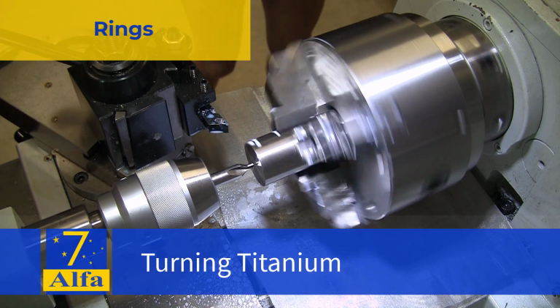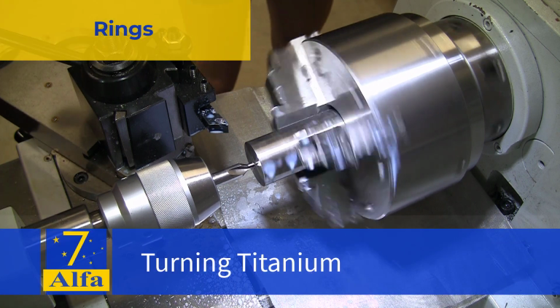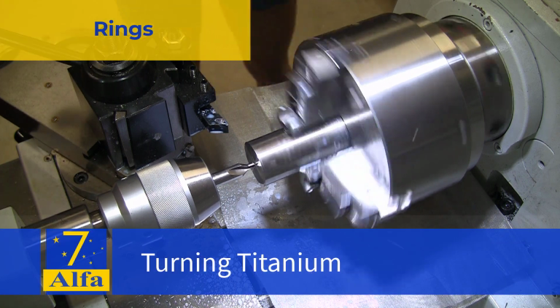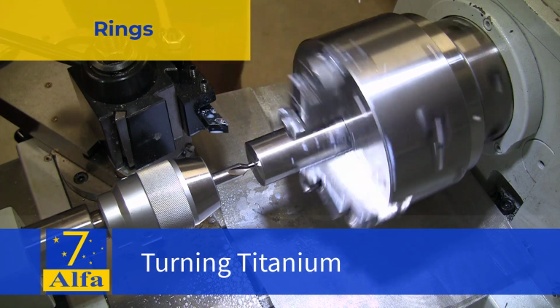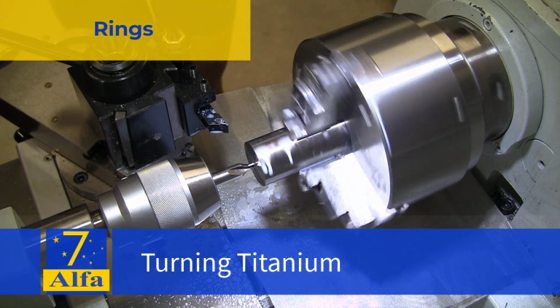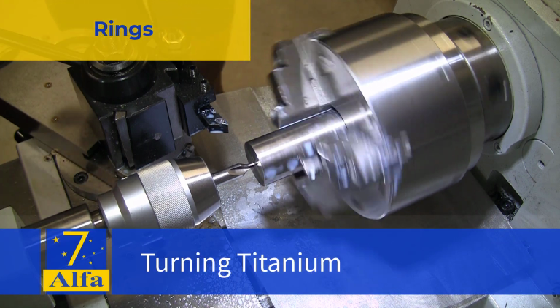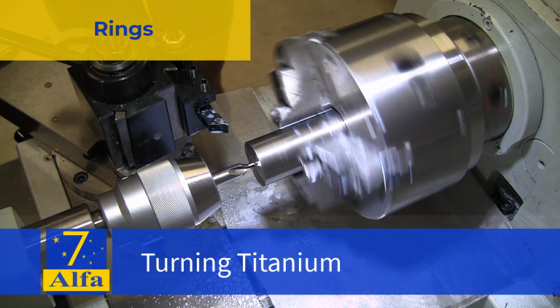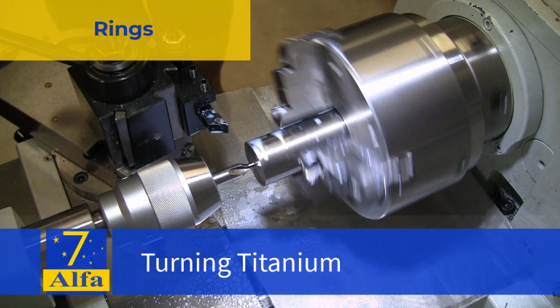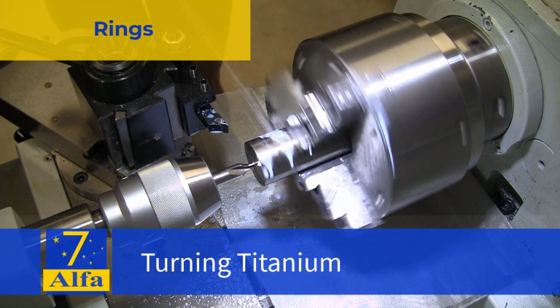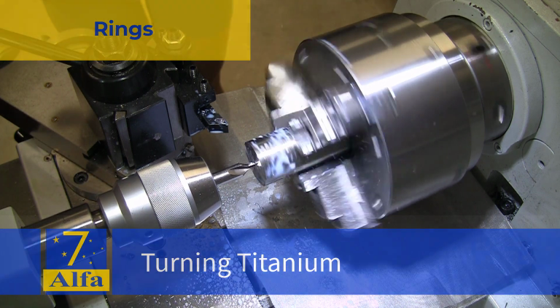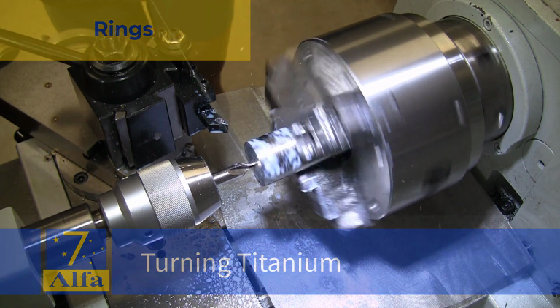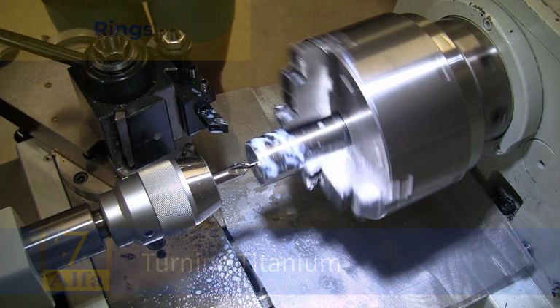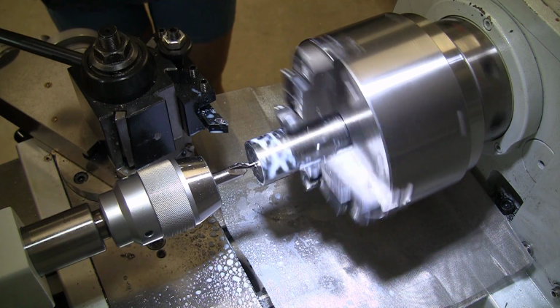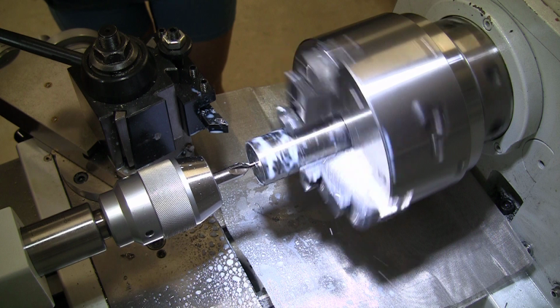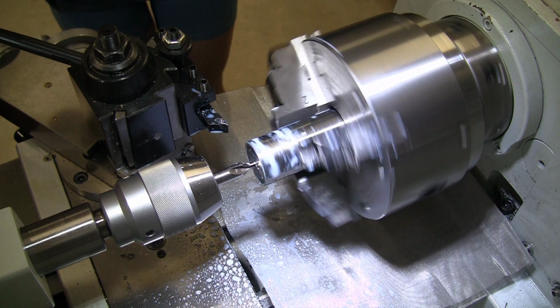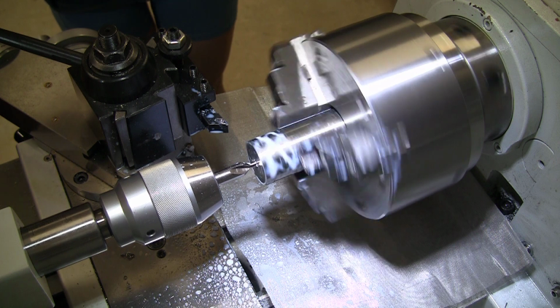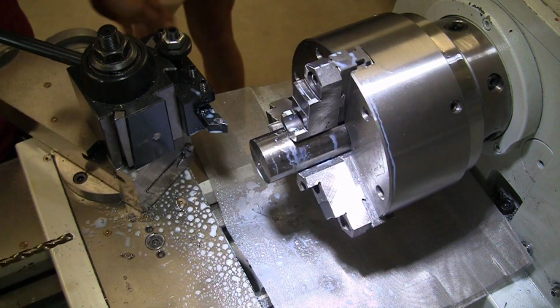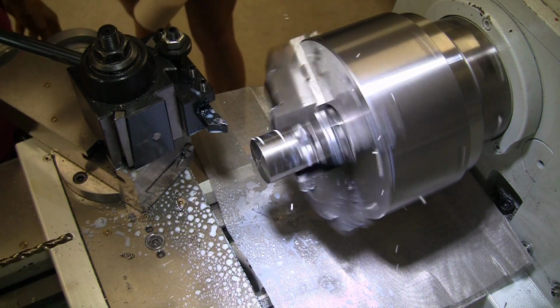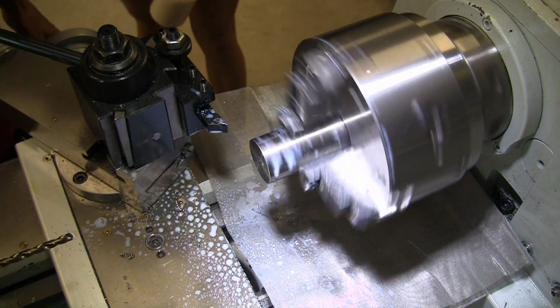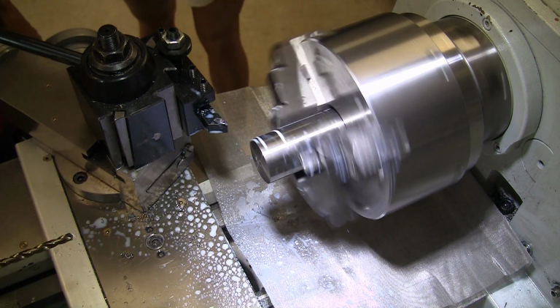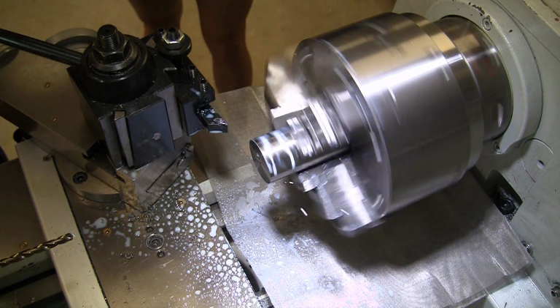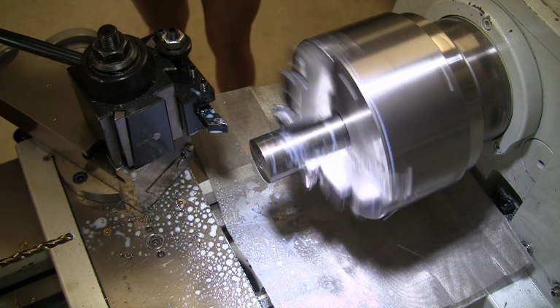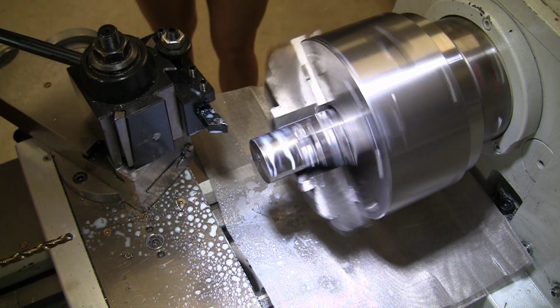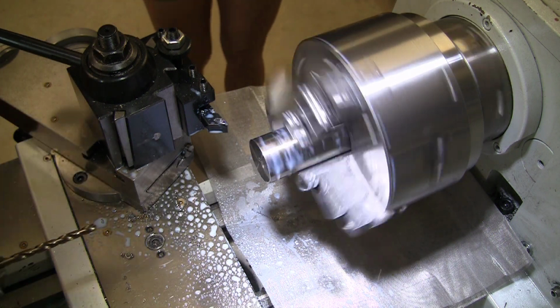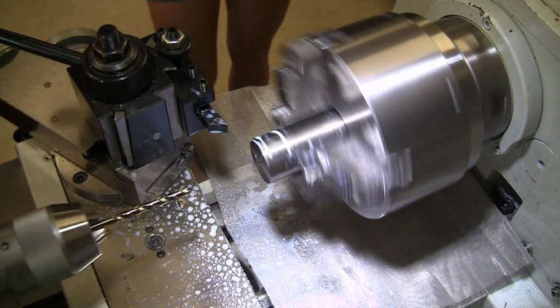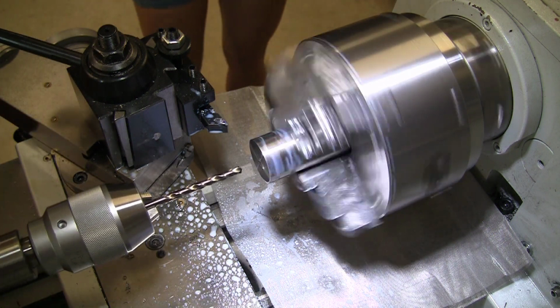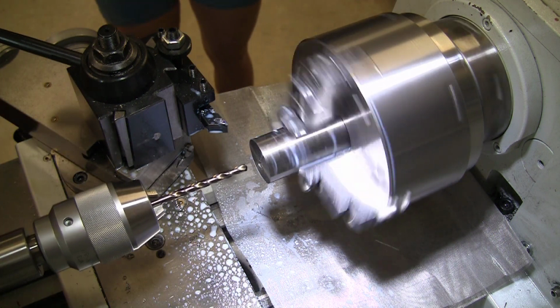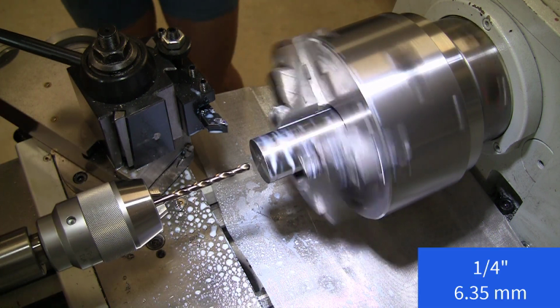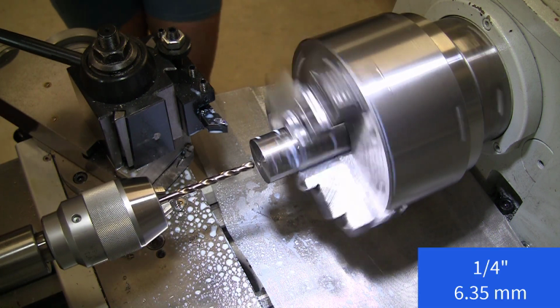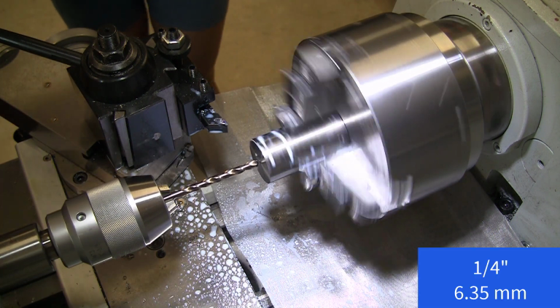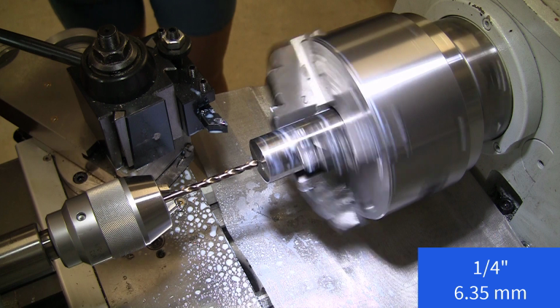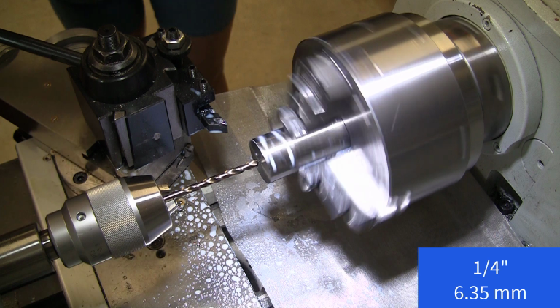Welcome to the shop. We're going to start off by center drilling this piece of titanium round bar and then proceed with a quarter inch drill.